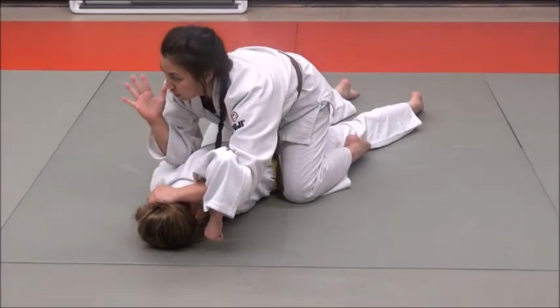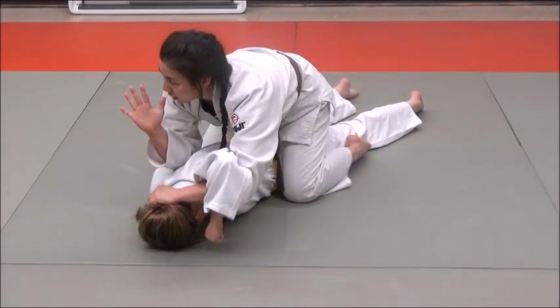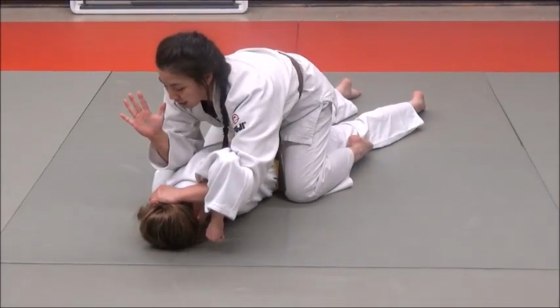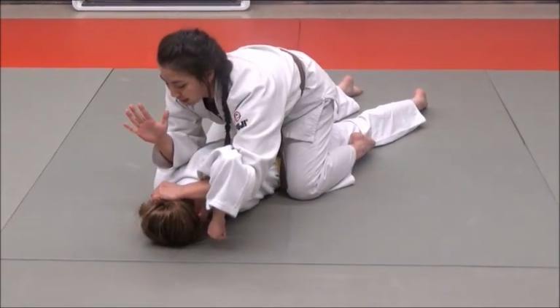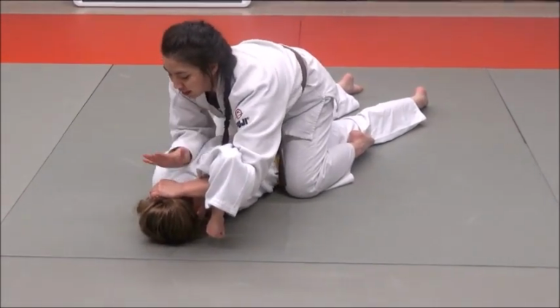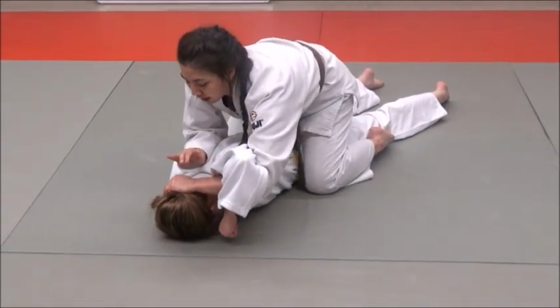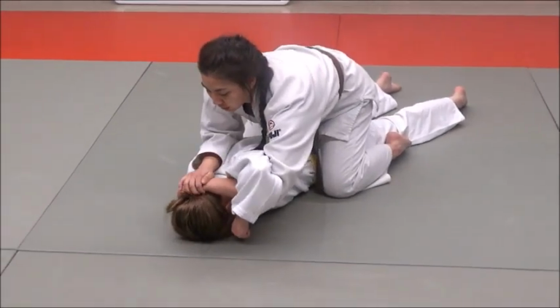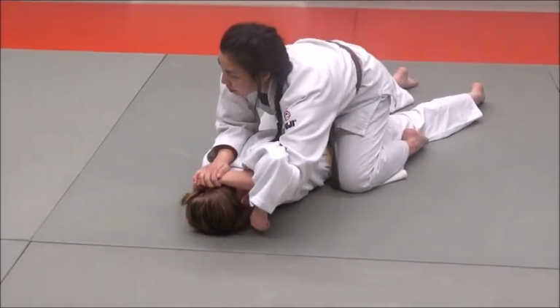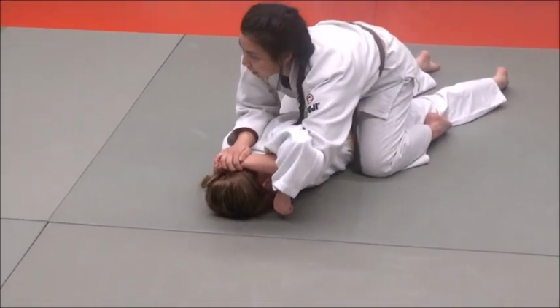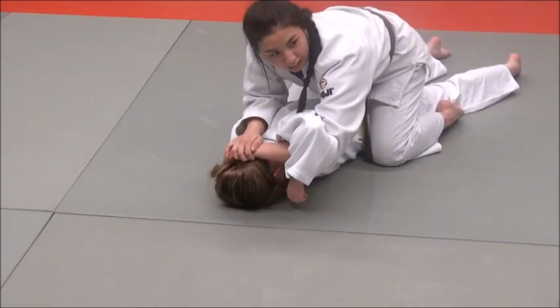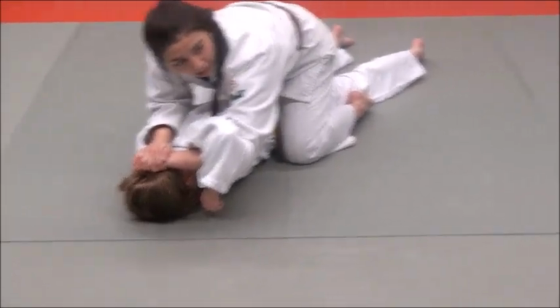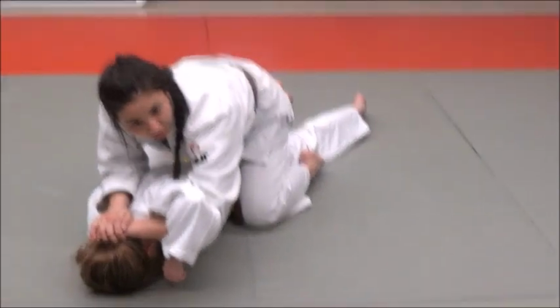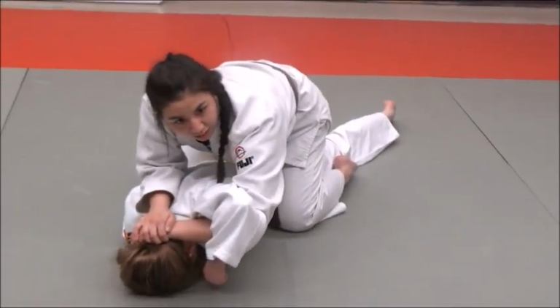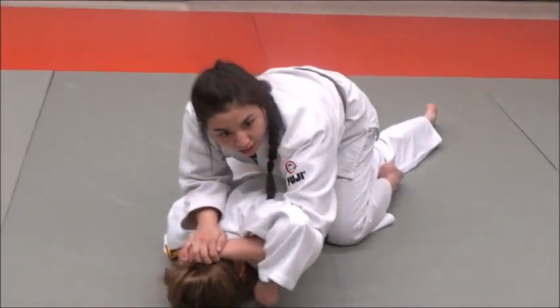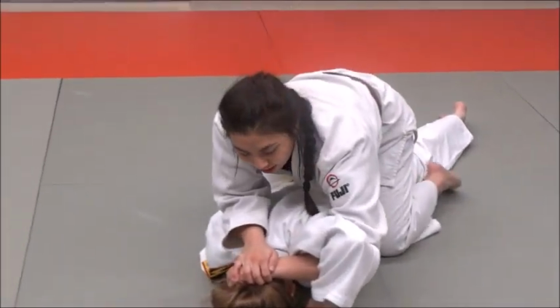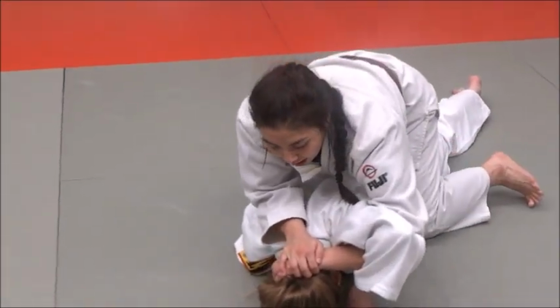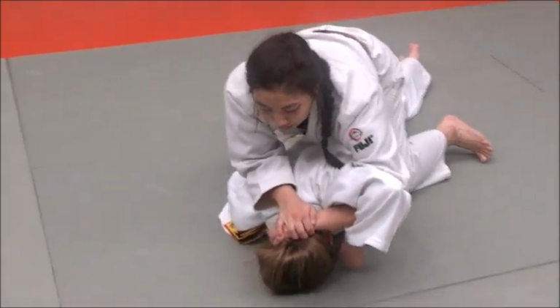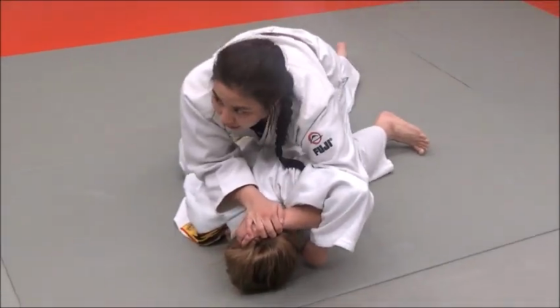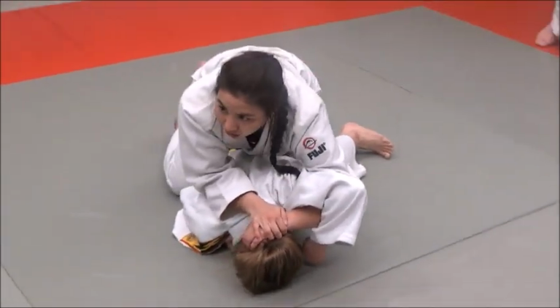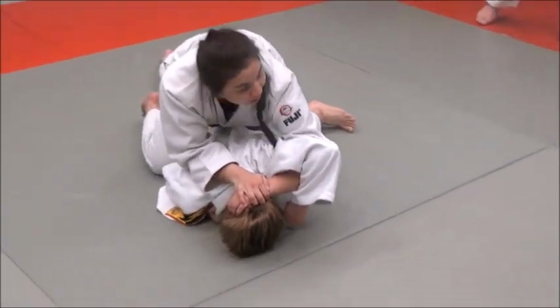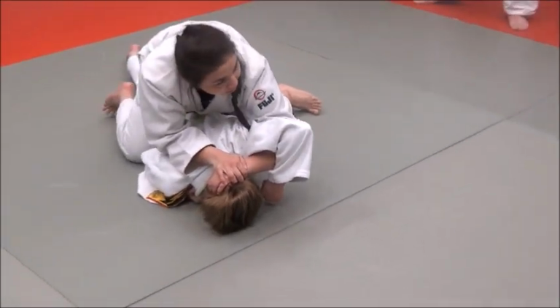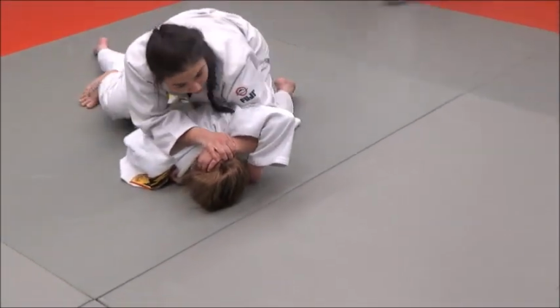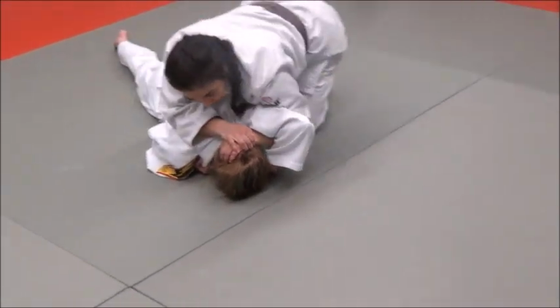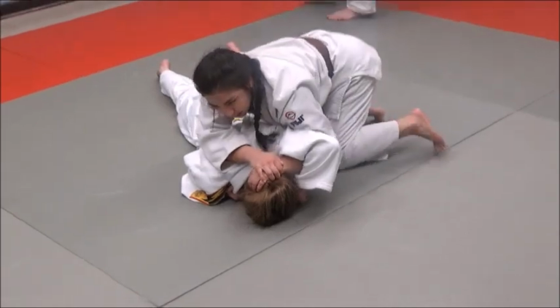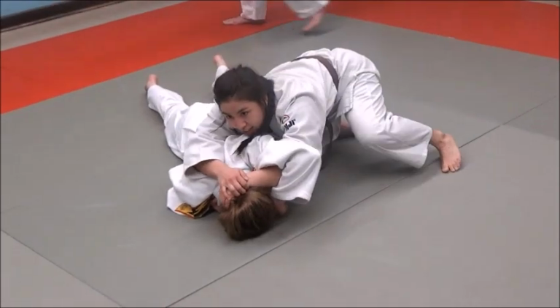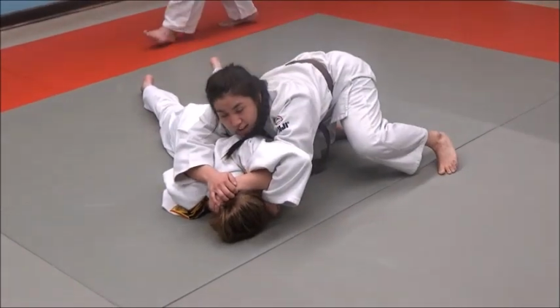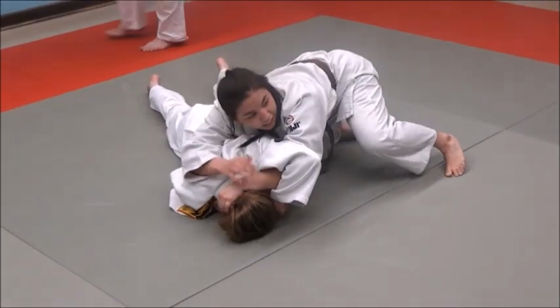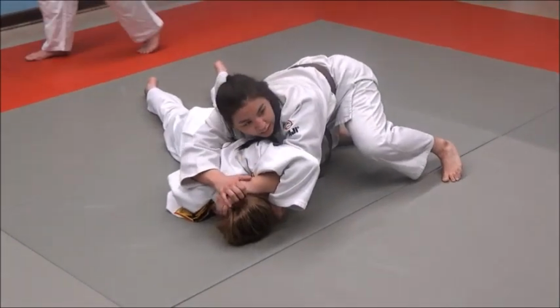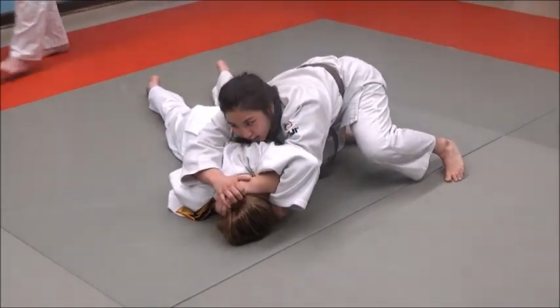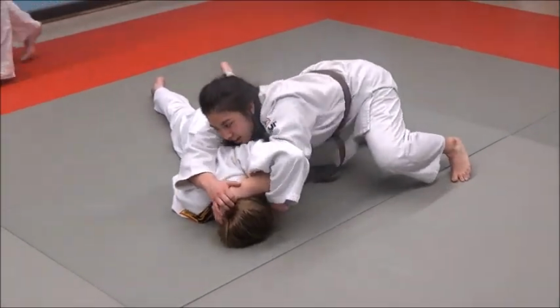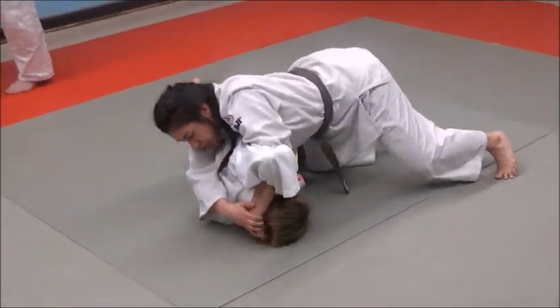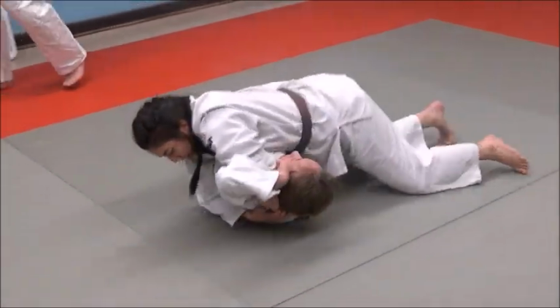Your other free hand is just going to come on the back of your hand here. Once you've got that secure, come to the side, get that chest nice and low, and drive over.